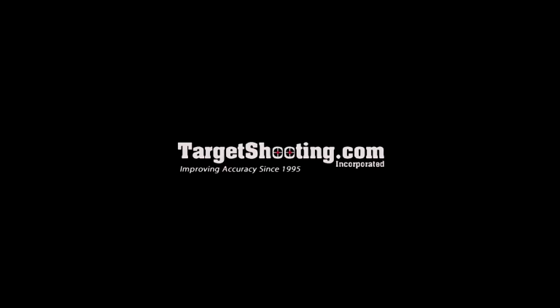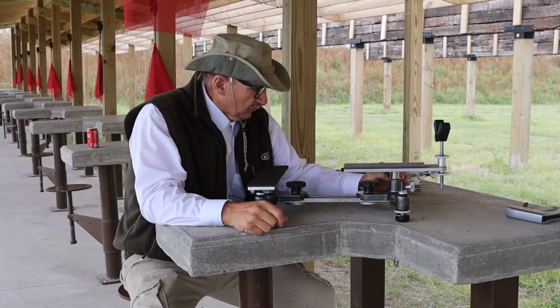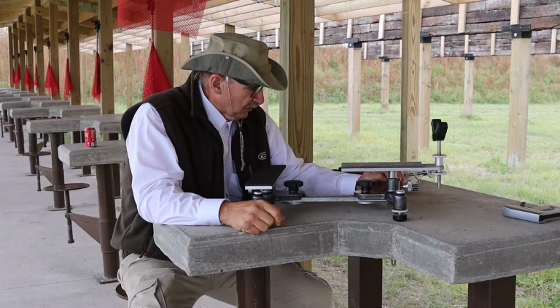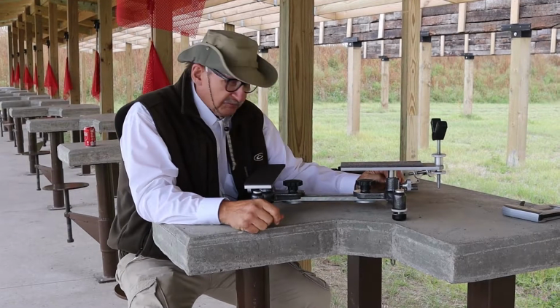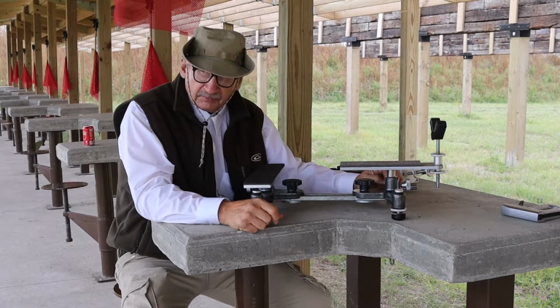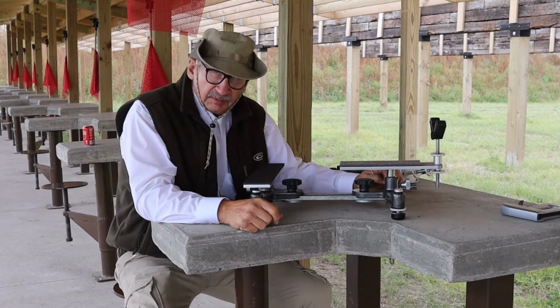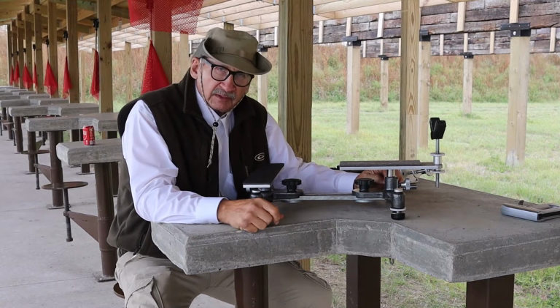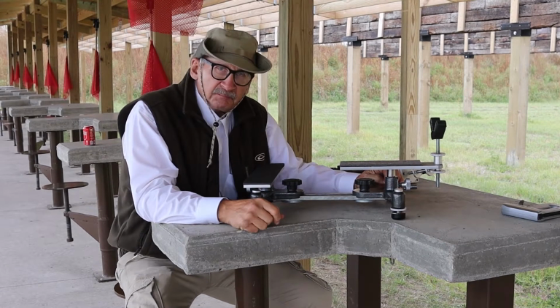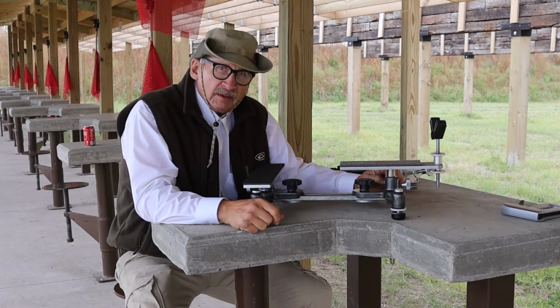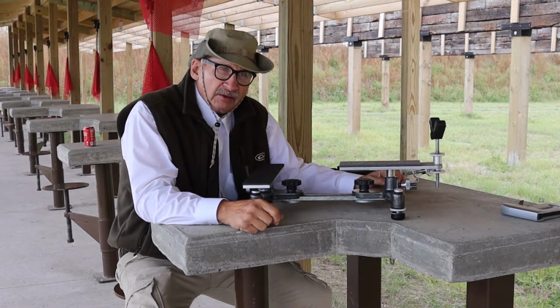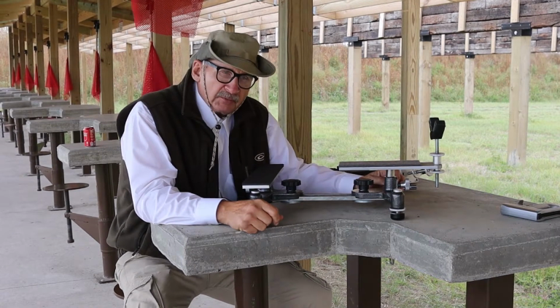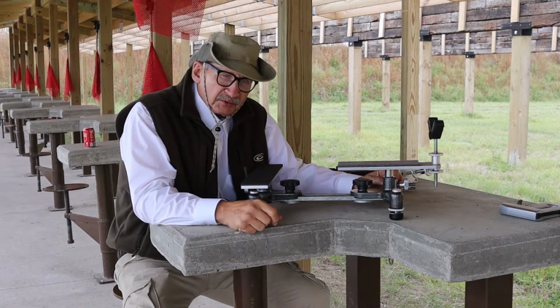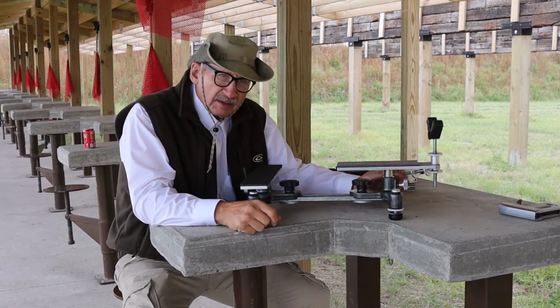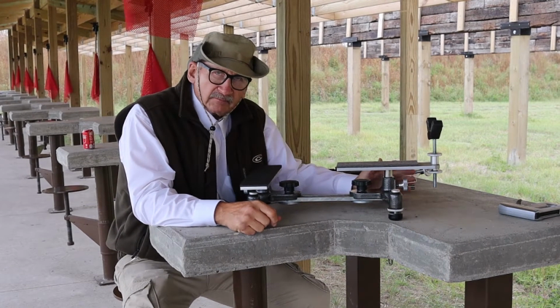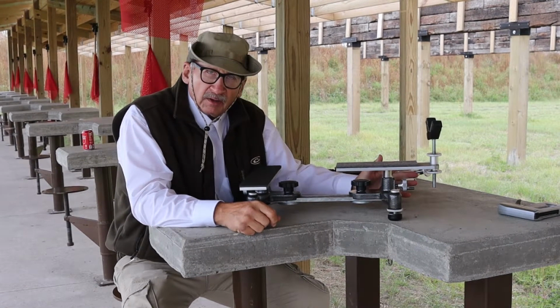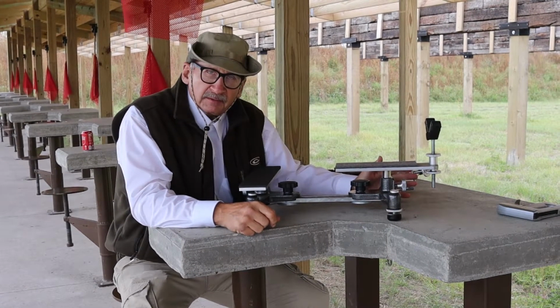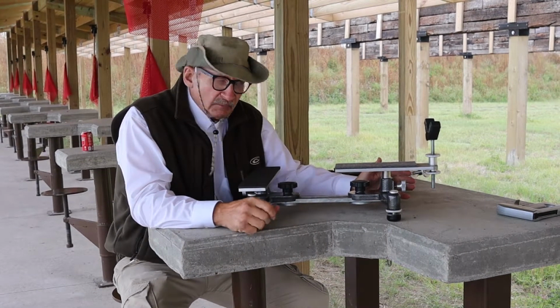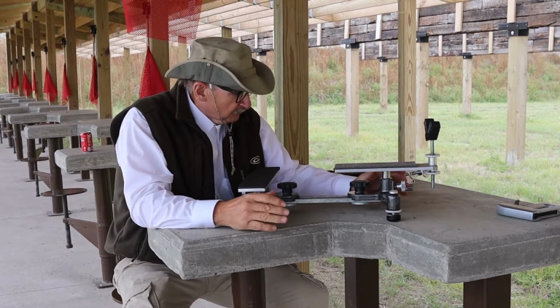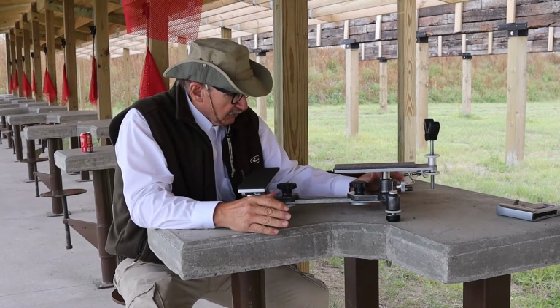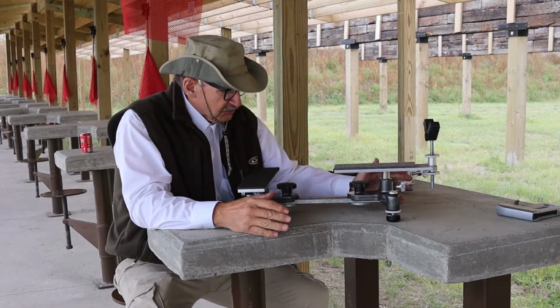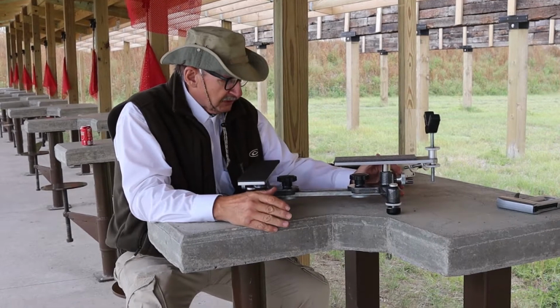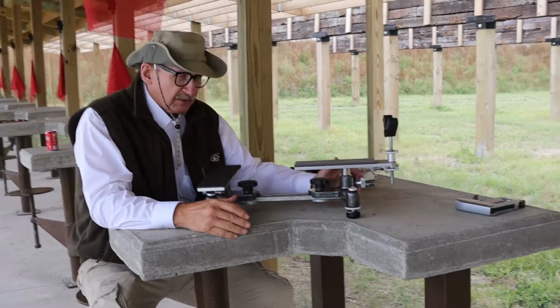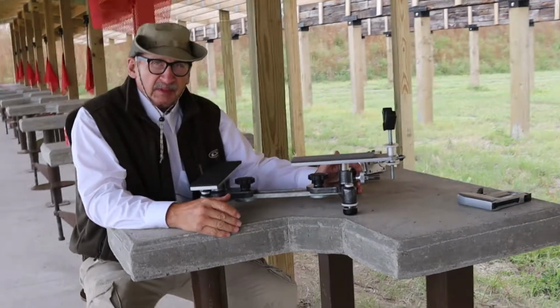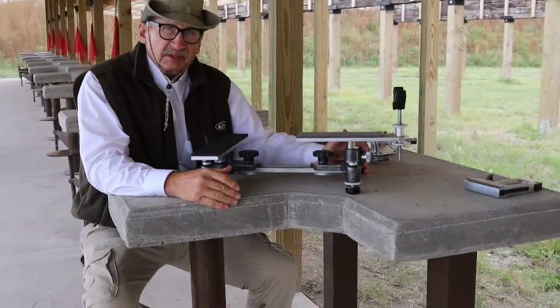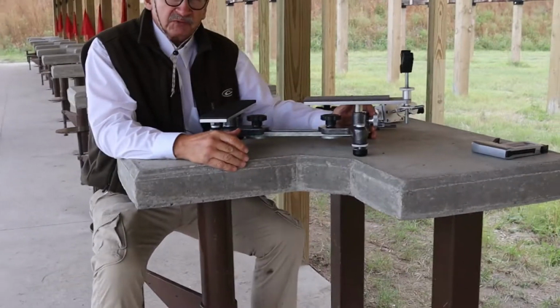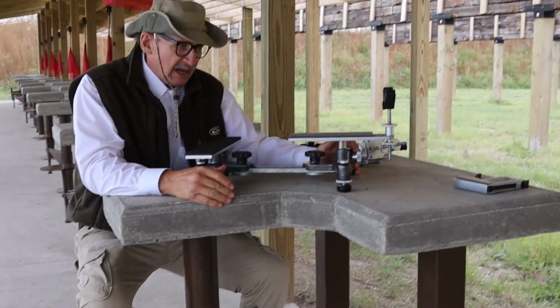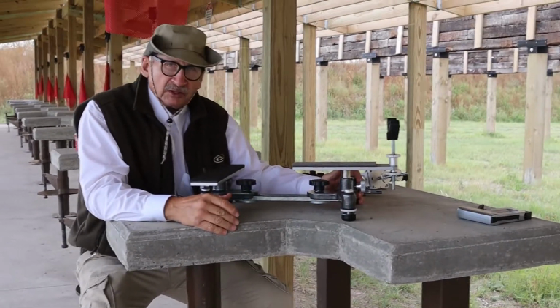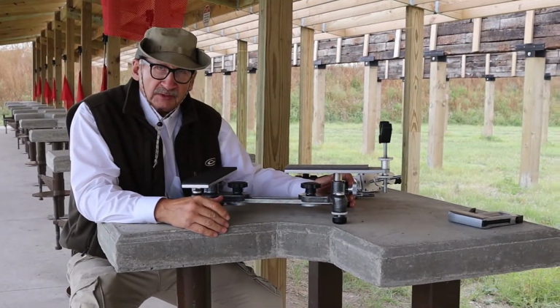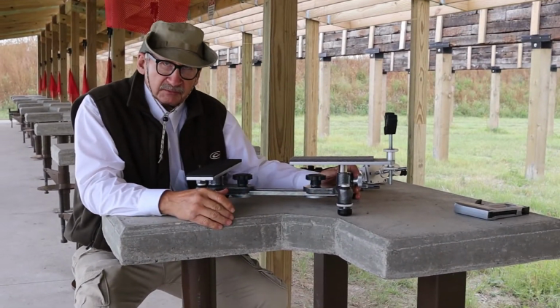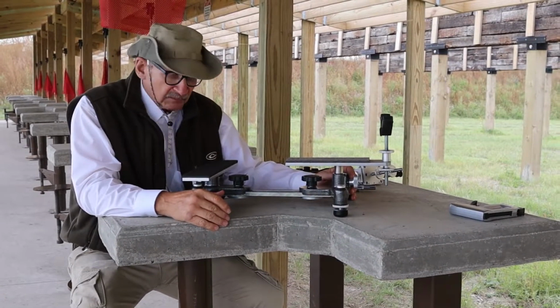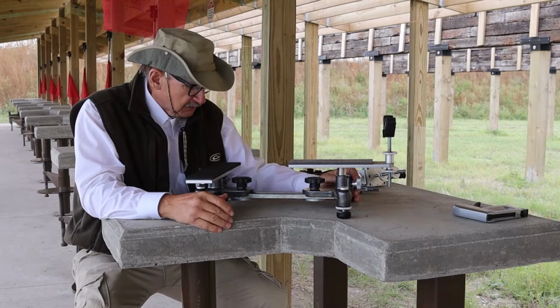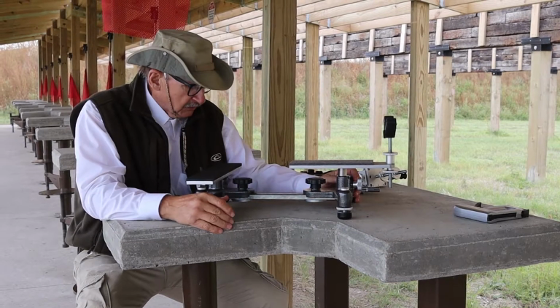Here with my Model 1500 pistol rest. A few years ago I did a video on it, but there were just a few things I forgot to mention, and plus we added a new accessory to this.